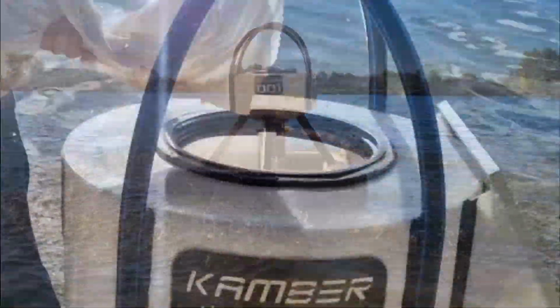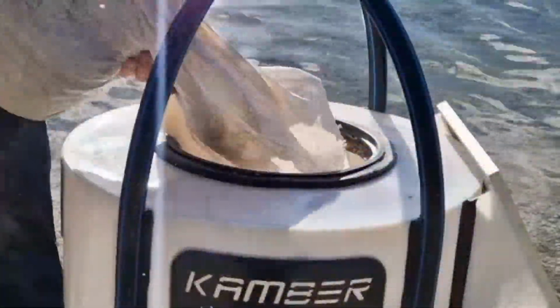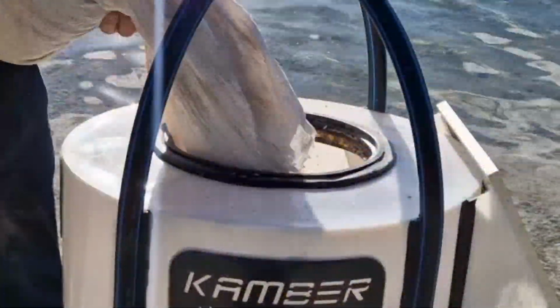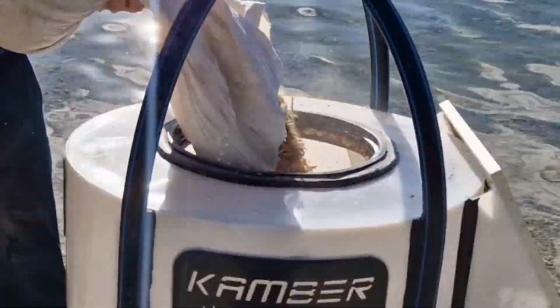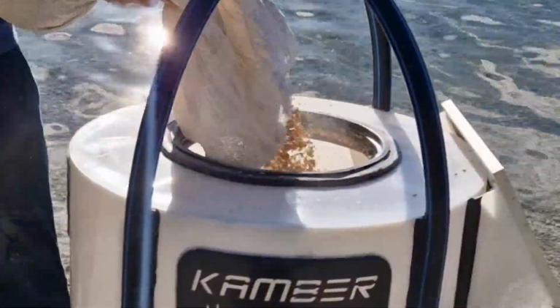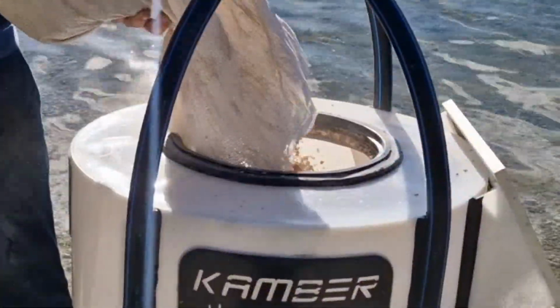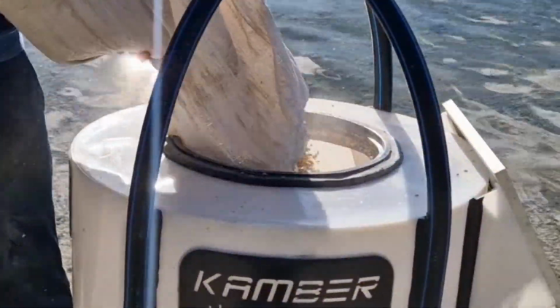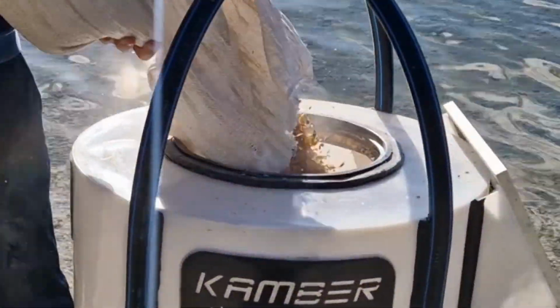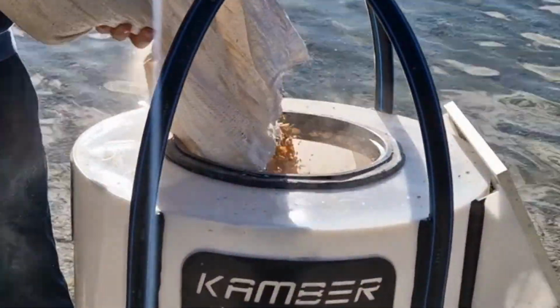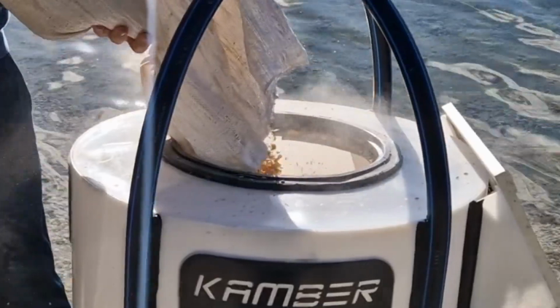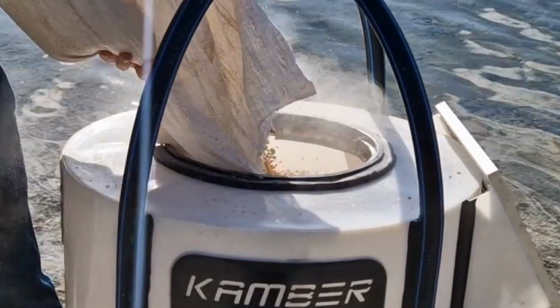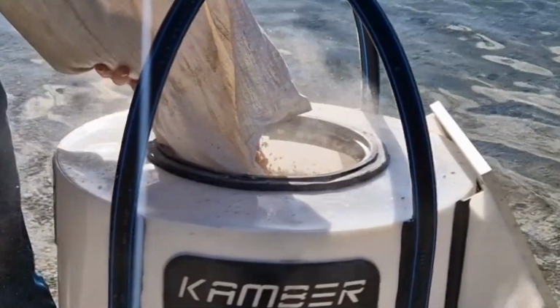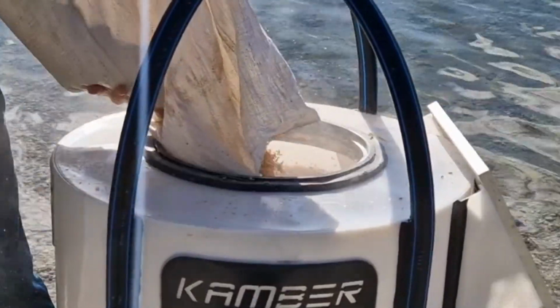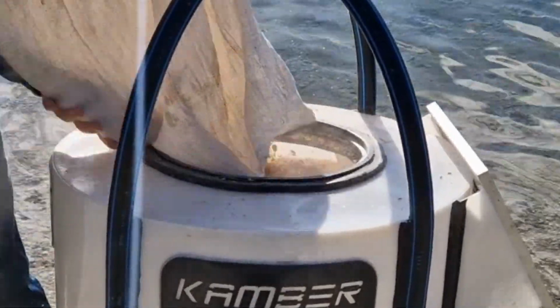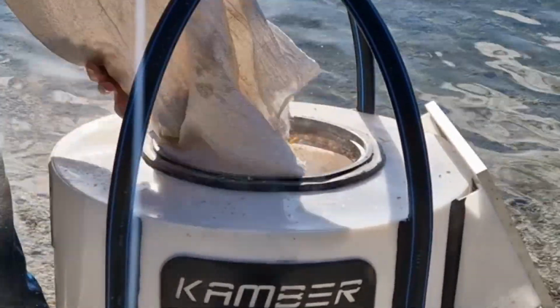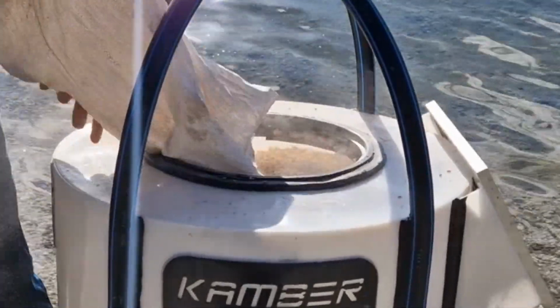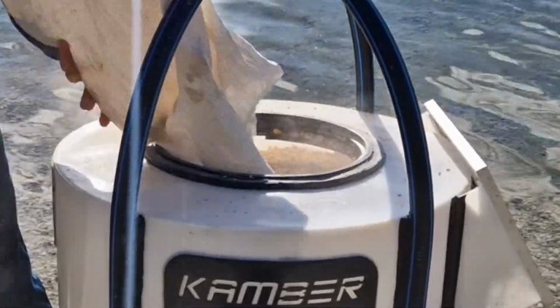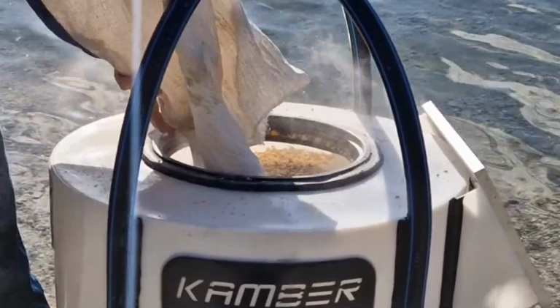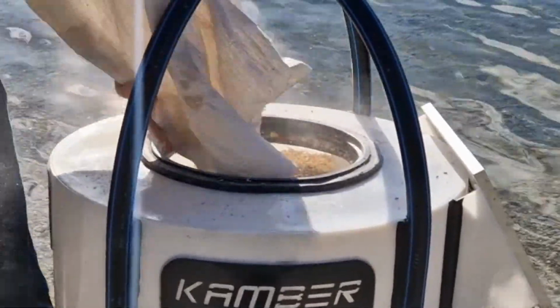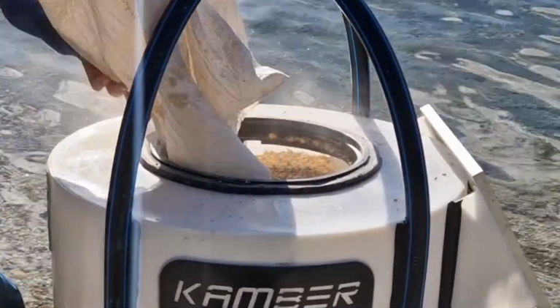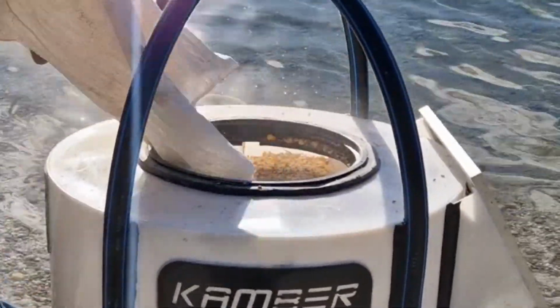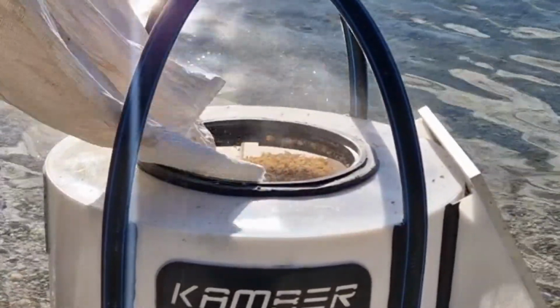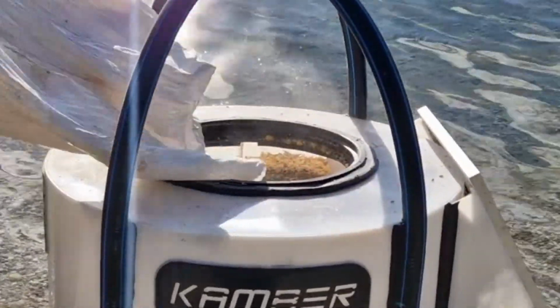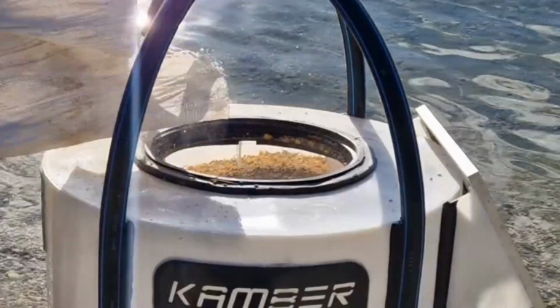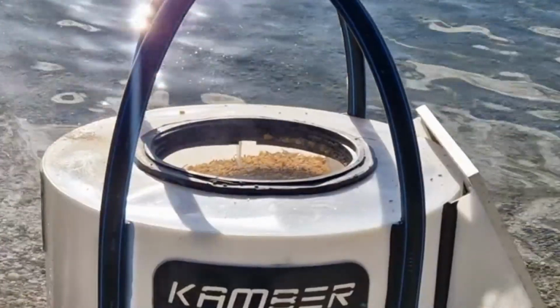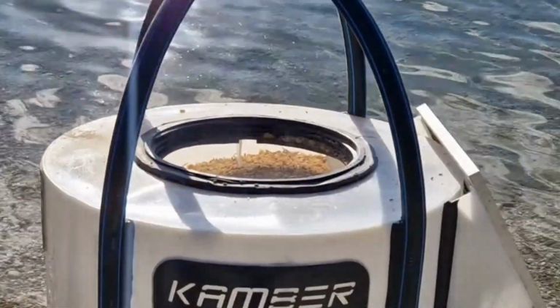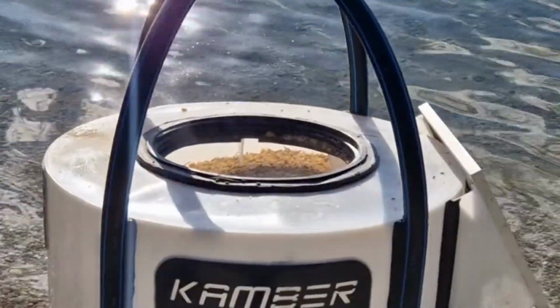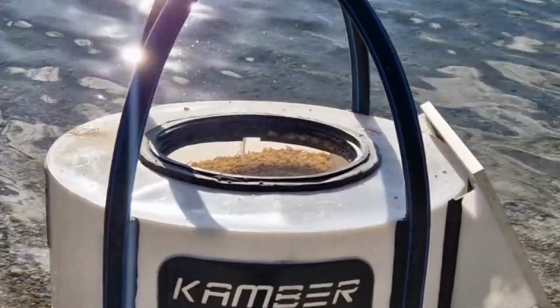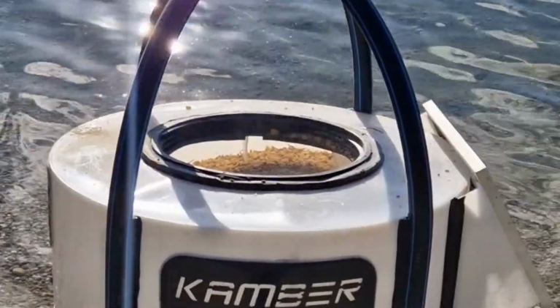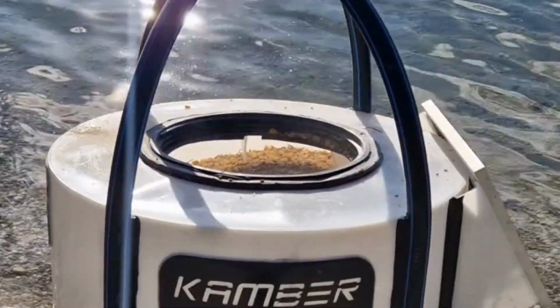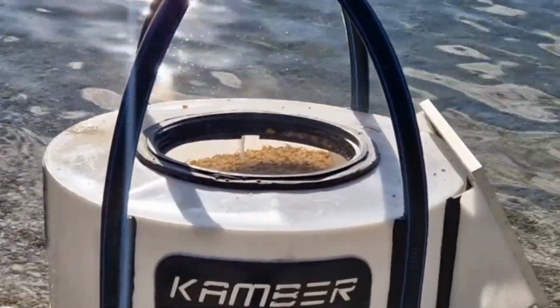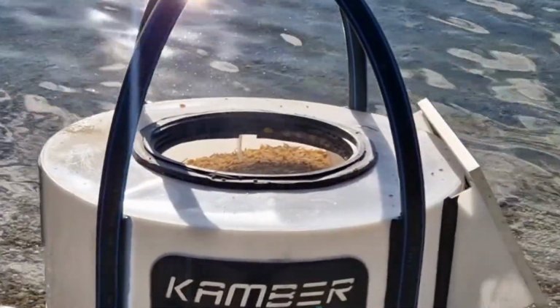MeraFeeder is engineered to meet the needs of both small and large fish farms. Its adaptable design fits with different hopper capacities, ranging from 60 to 1,000 kilograms, to accommodate various feeding requirements.